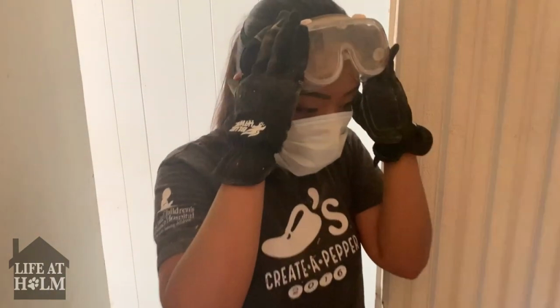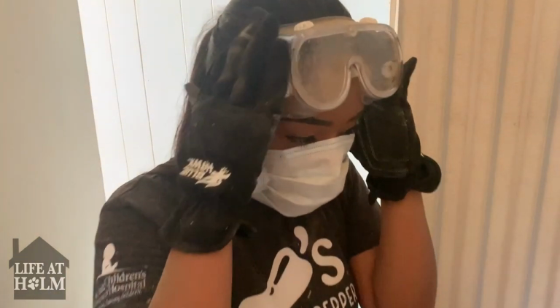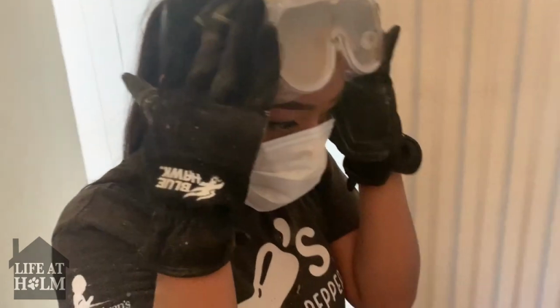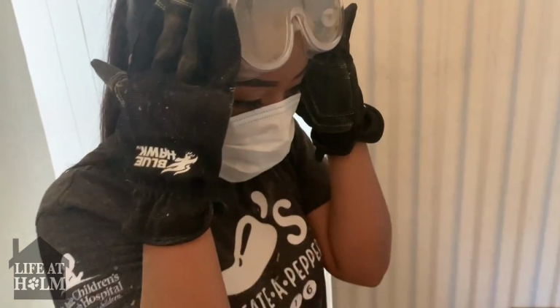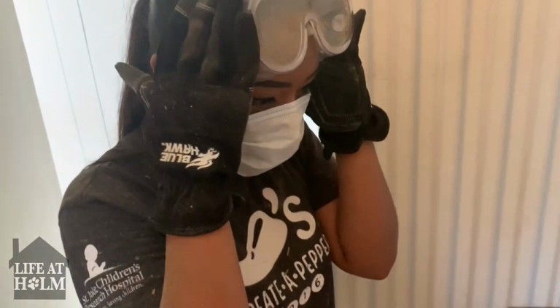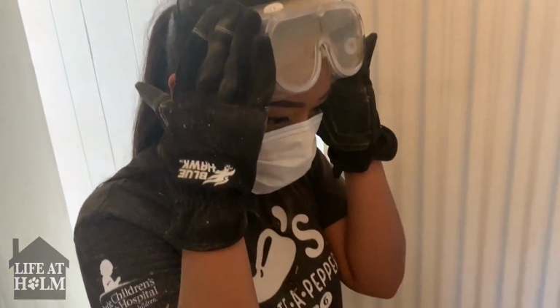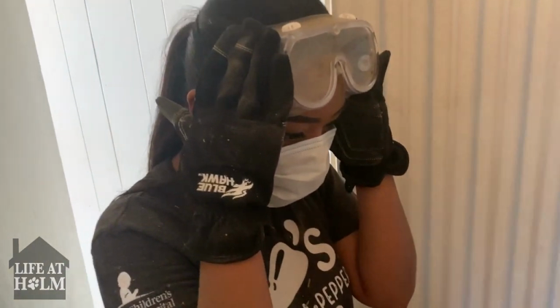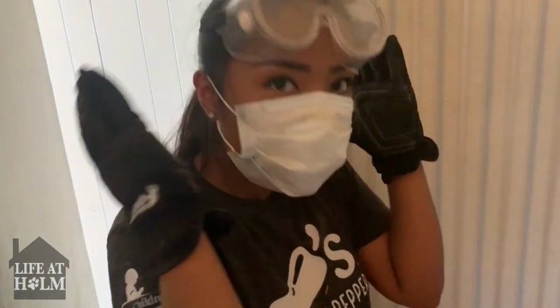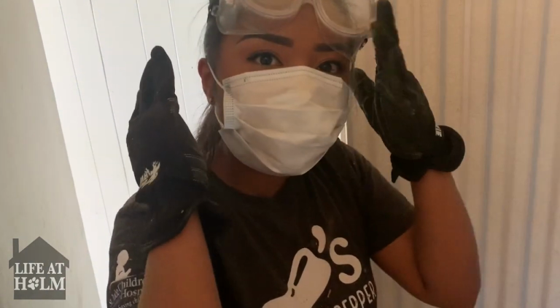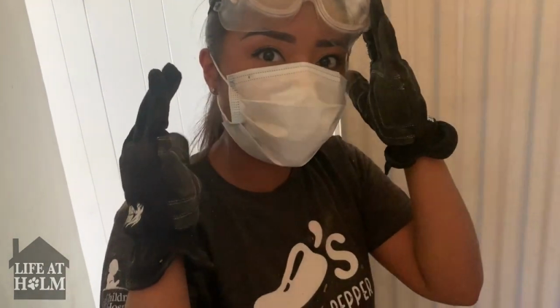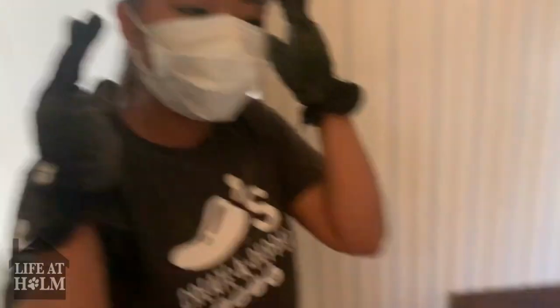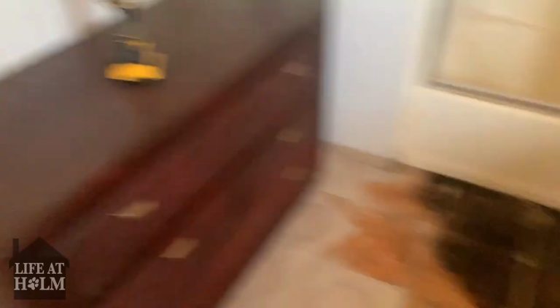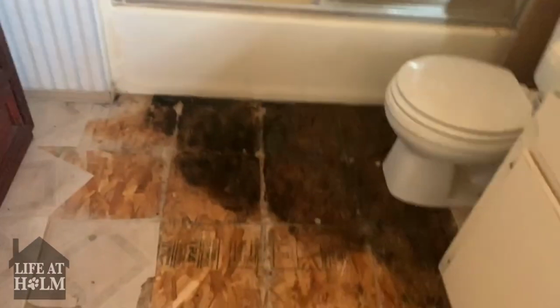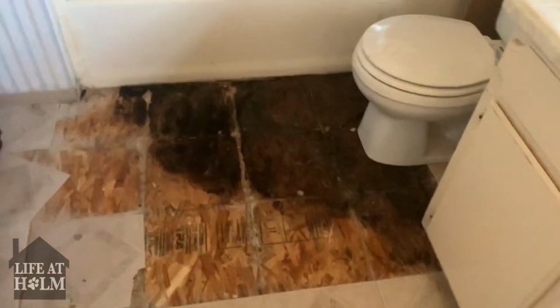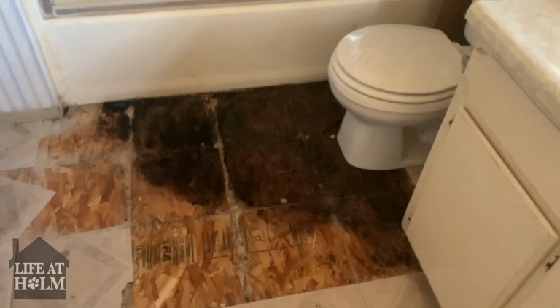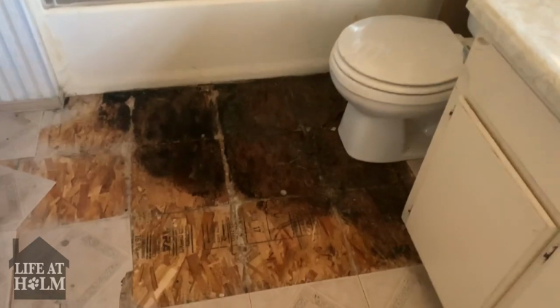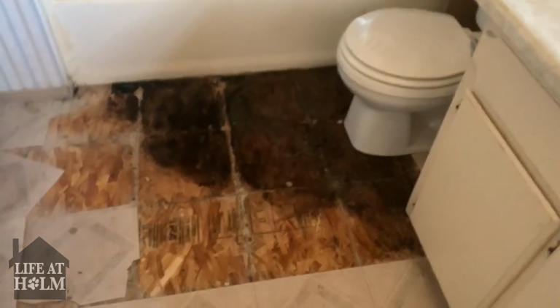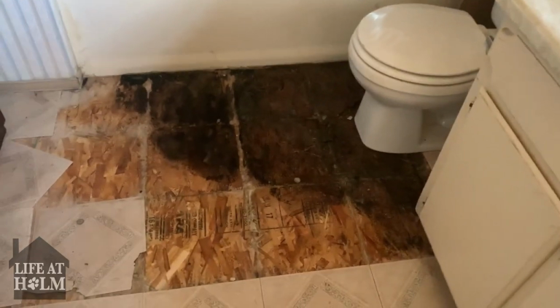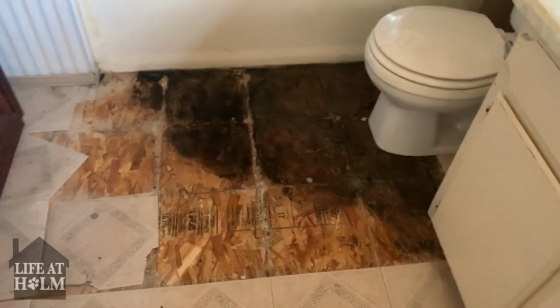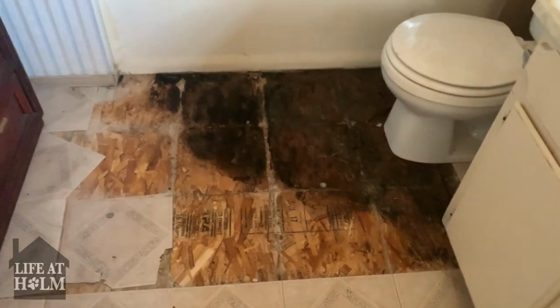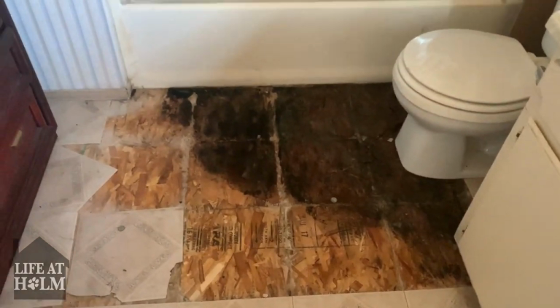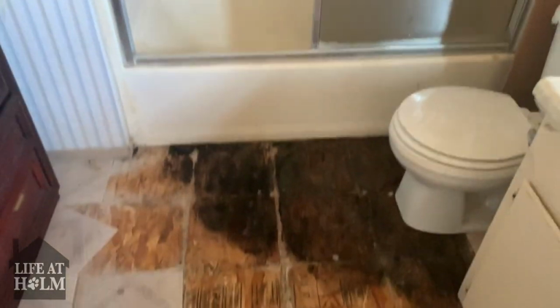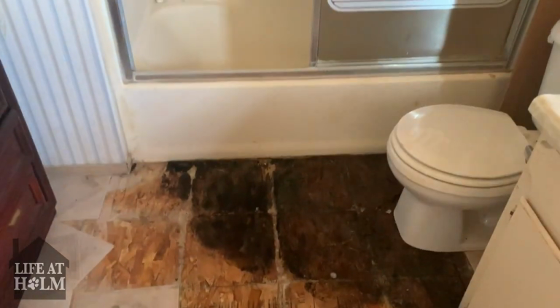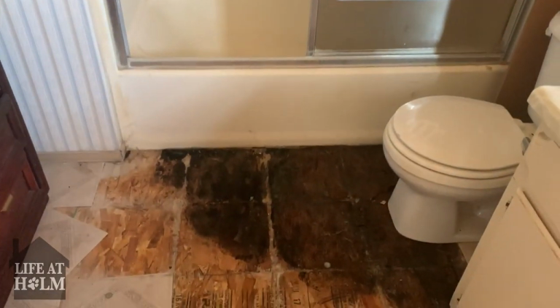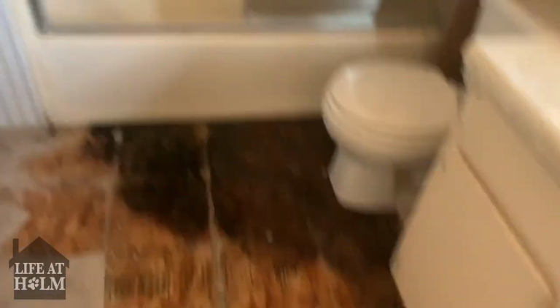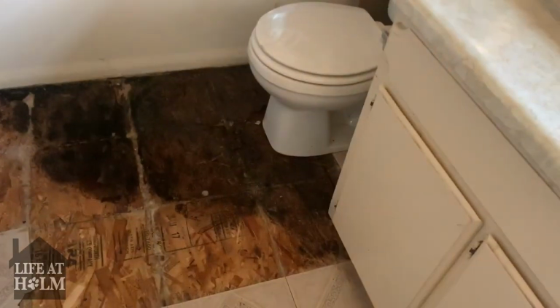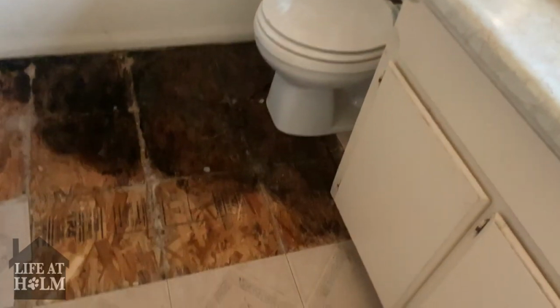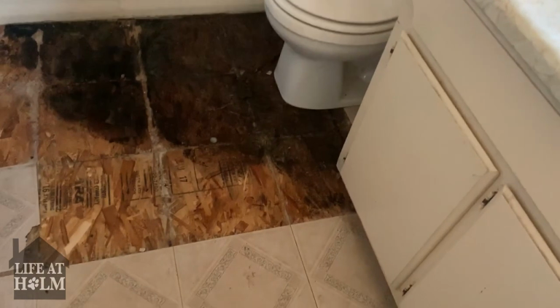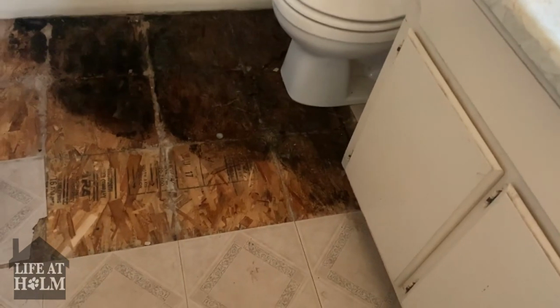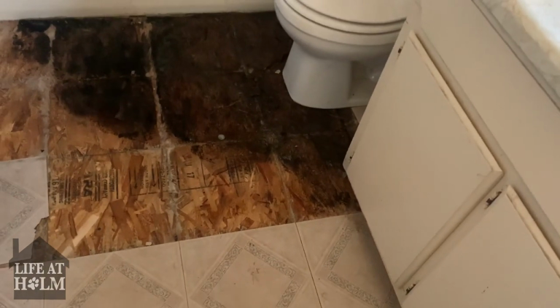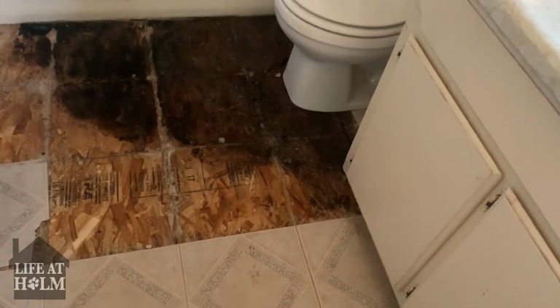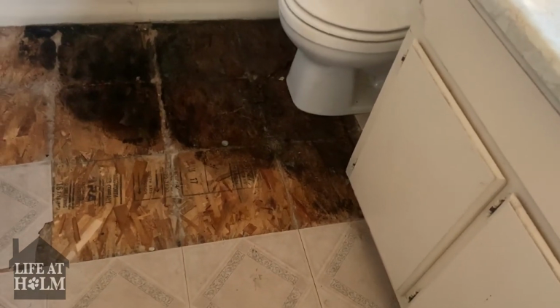Oh no. That's bad. So as of right now, we're going to have to move the toilet for sure, because there's damage all around the toilet.